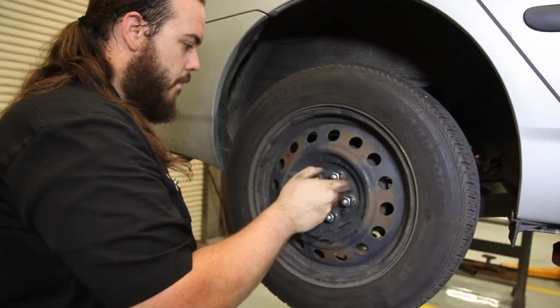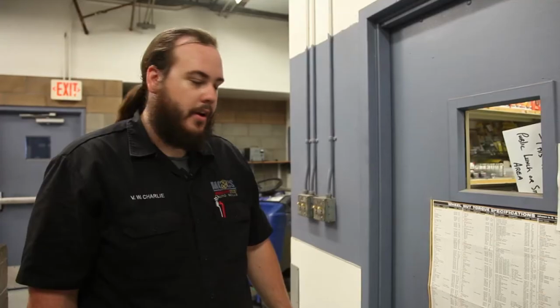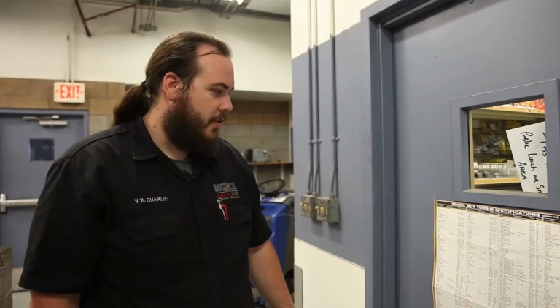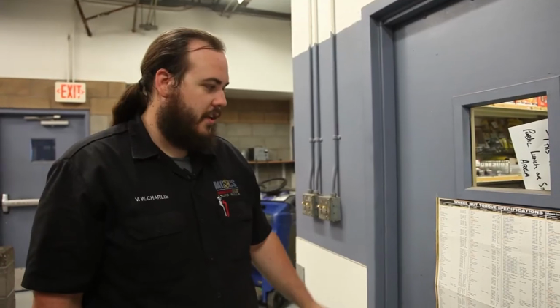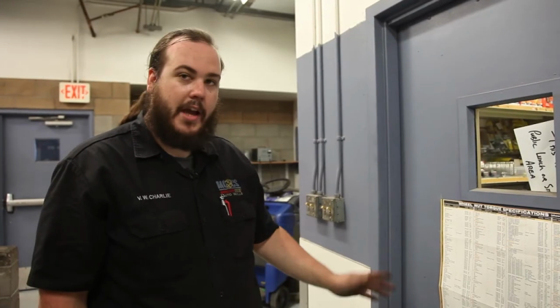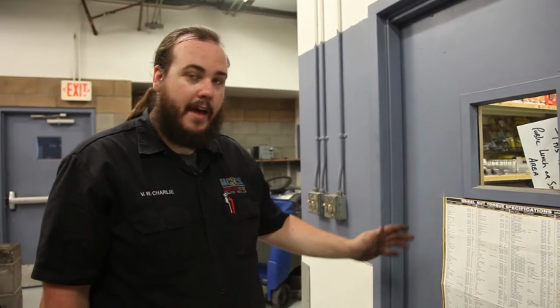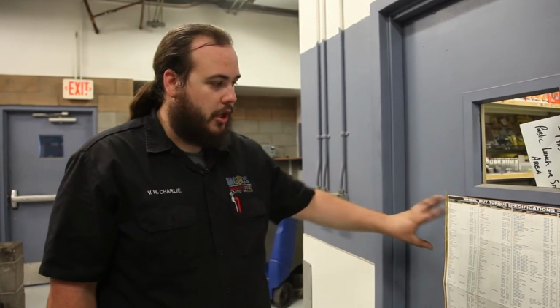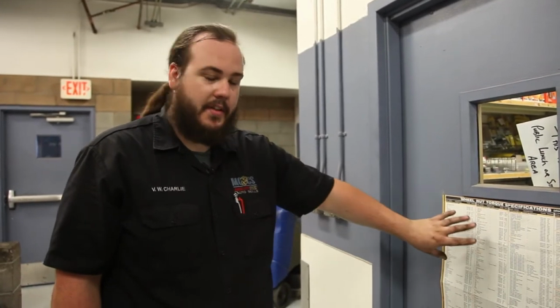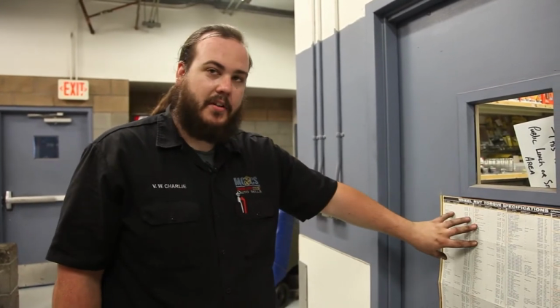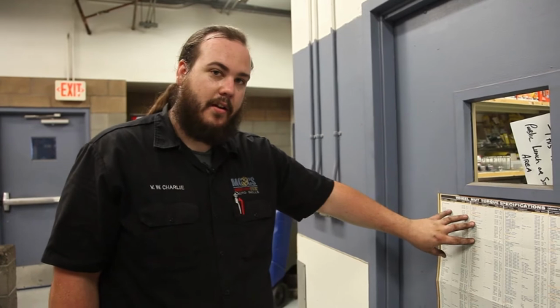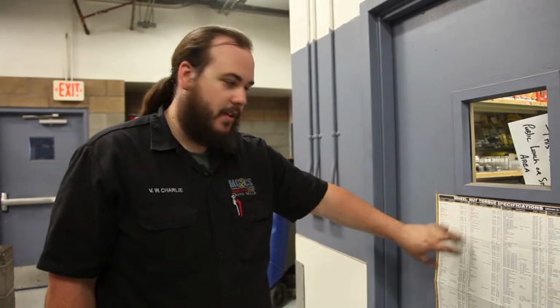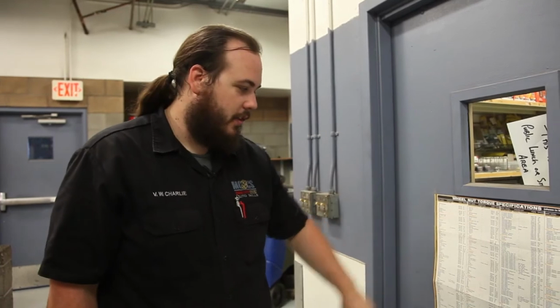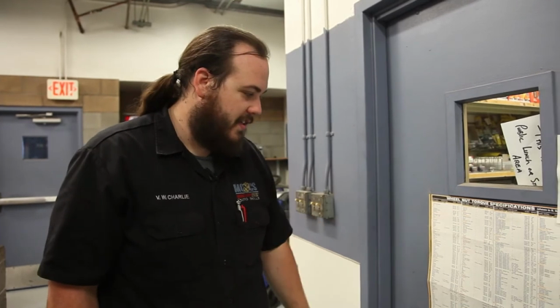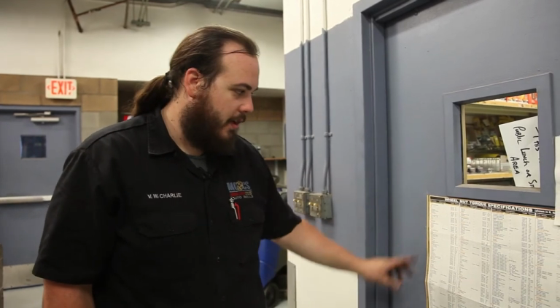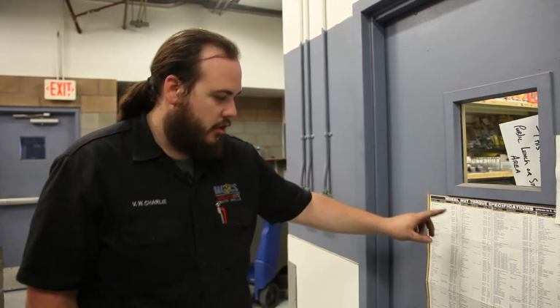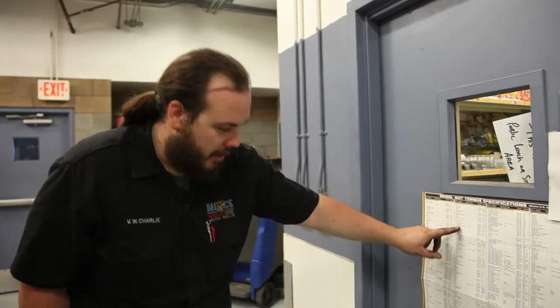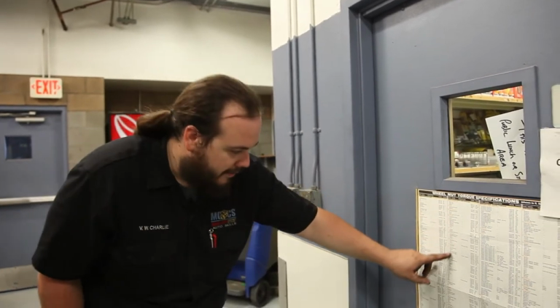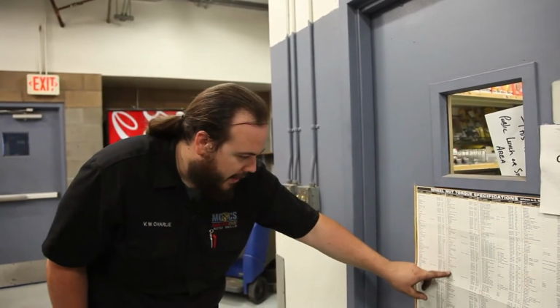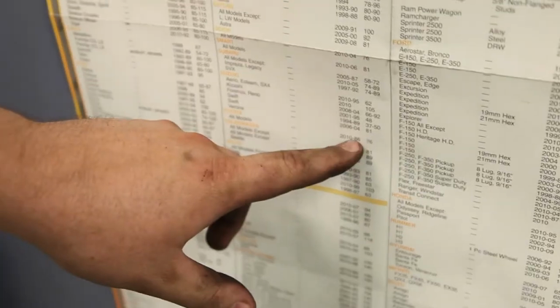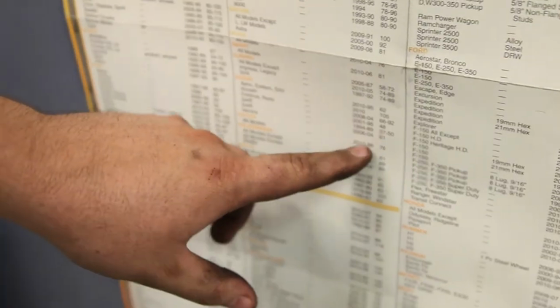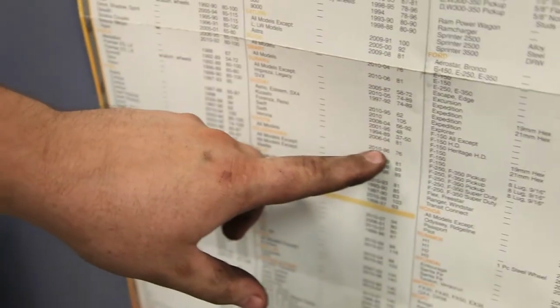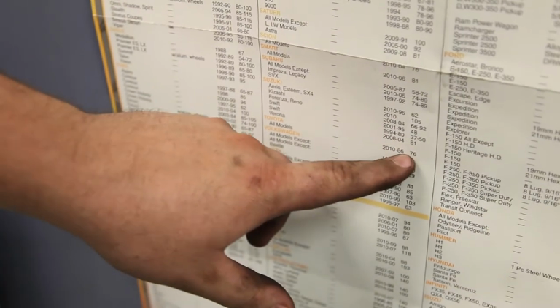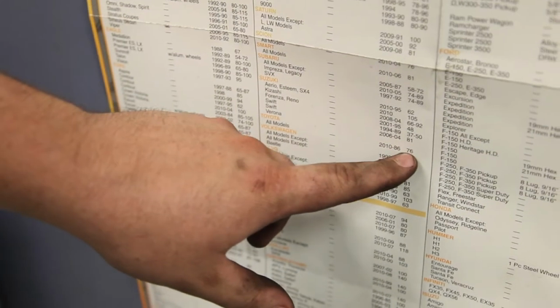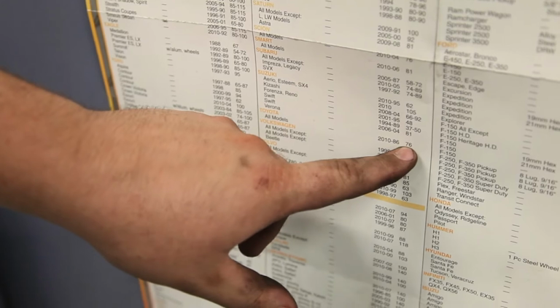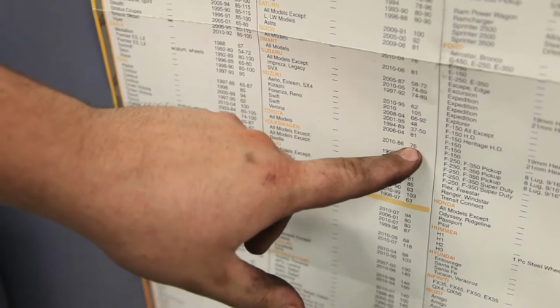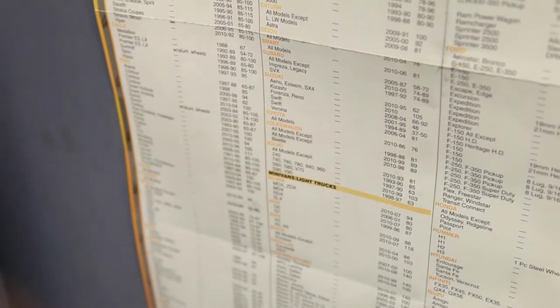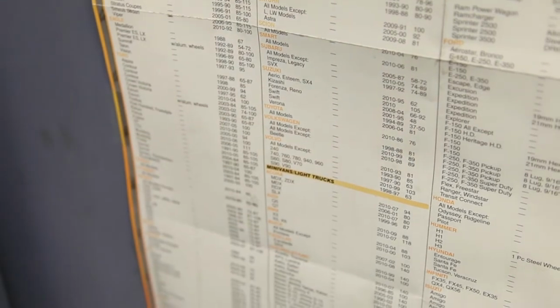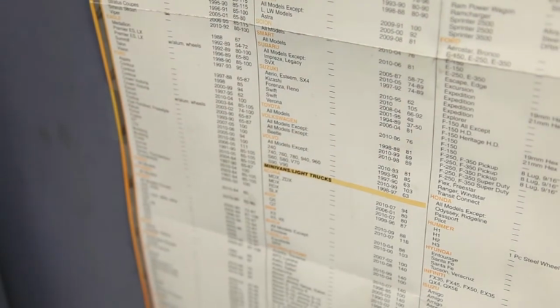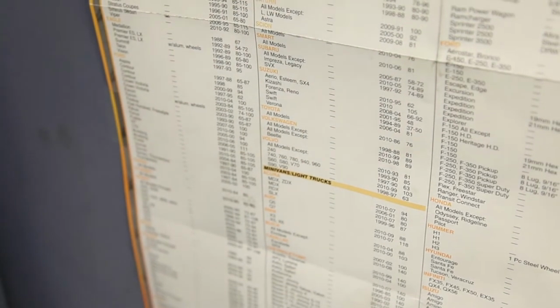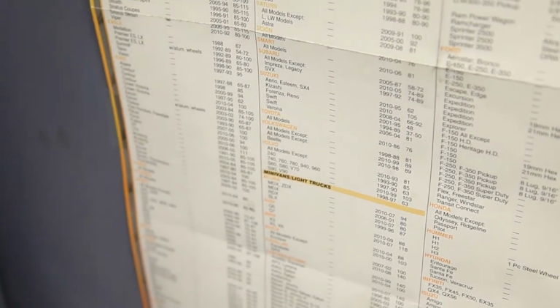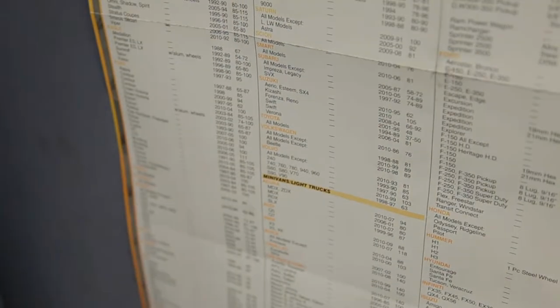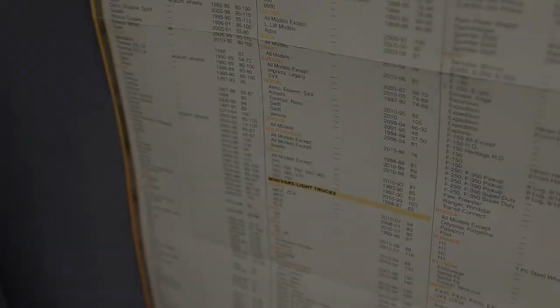Here at the Auto Skill Center we have a chart that tells us how tight the lug nuts need to be. We're going to find our Toyota on here — it says all models 1986 to 2010 are 76 foot-pounds.